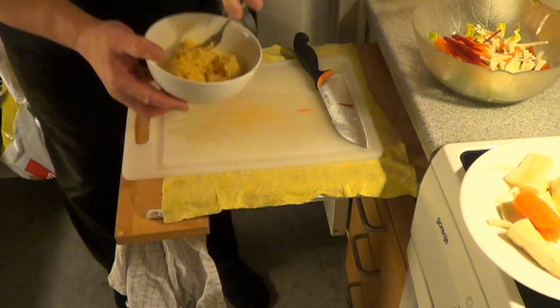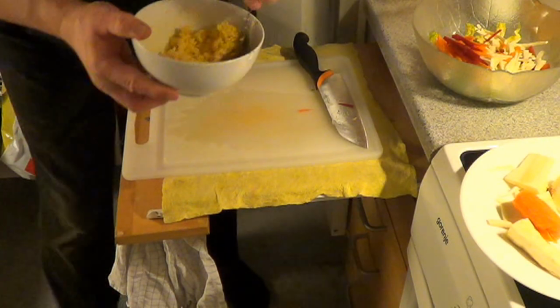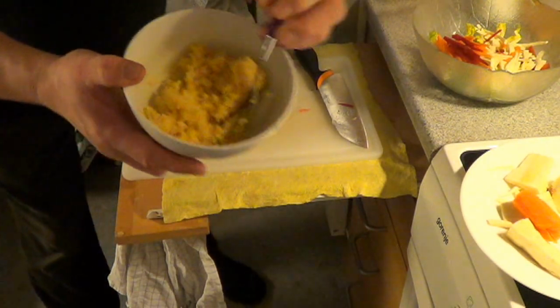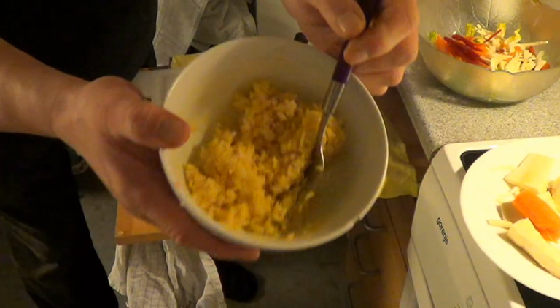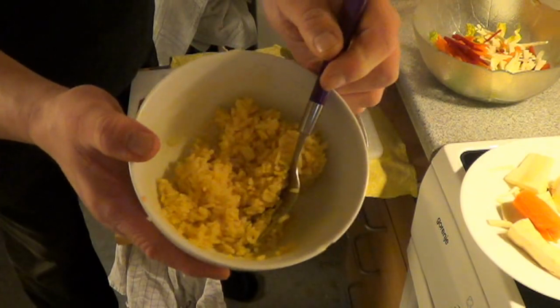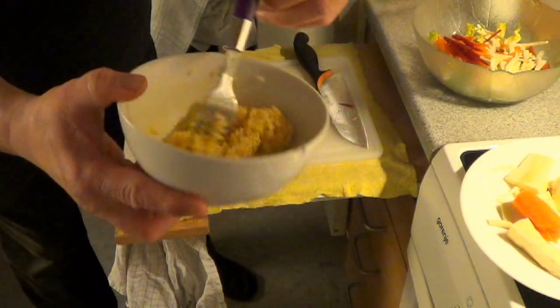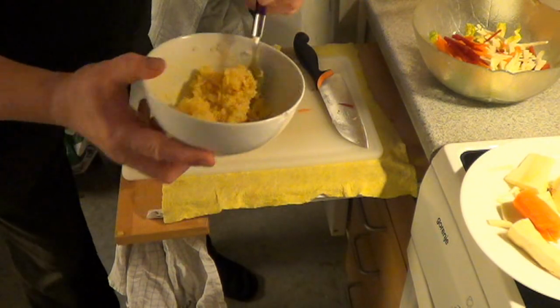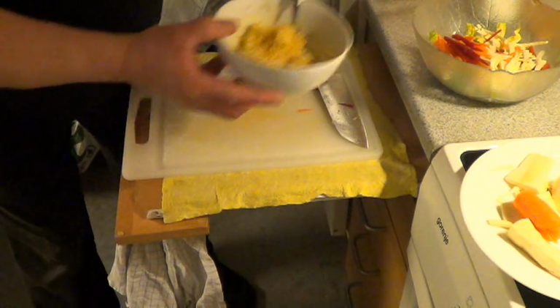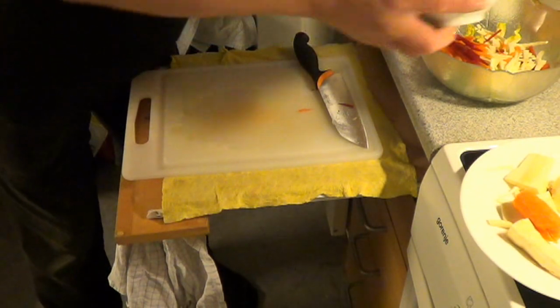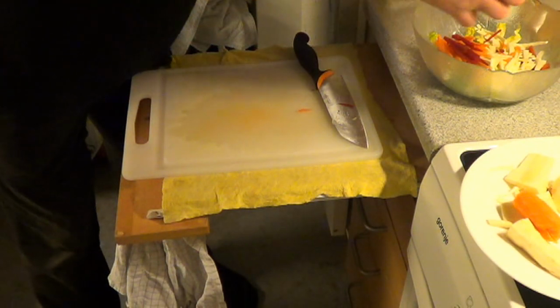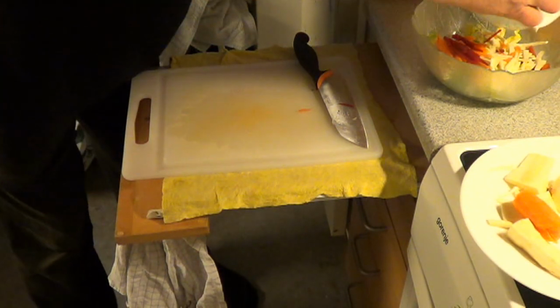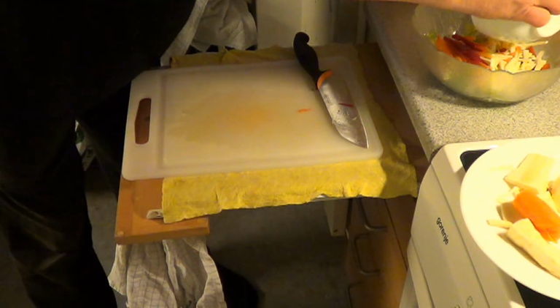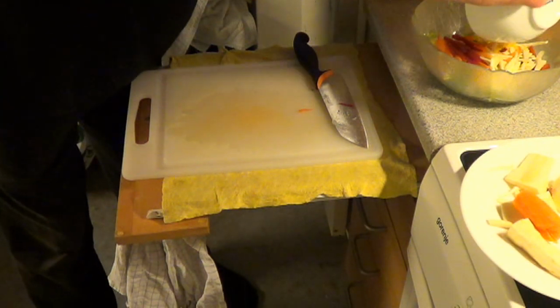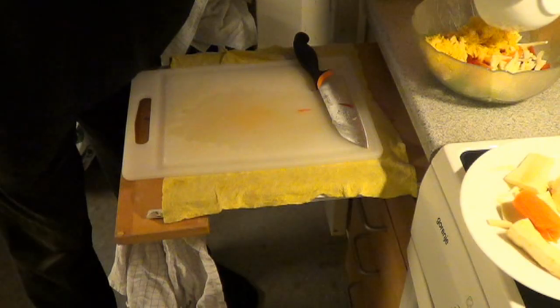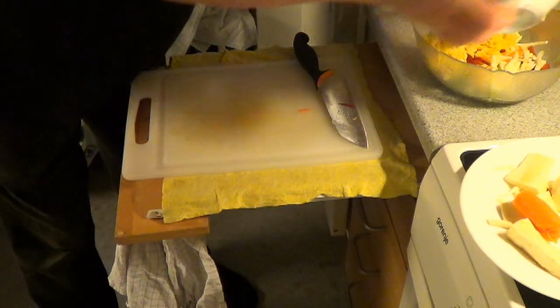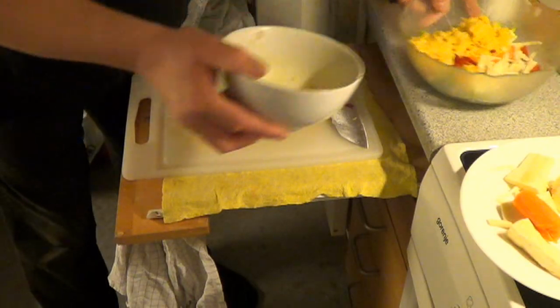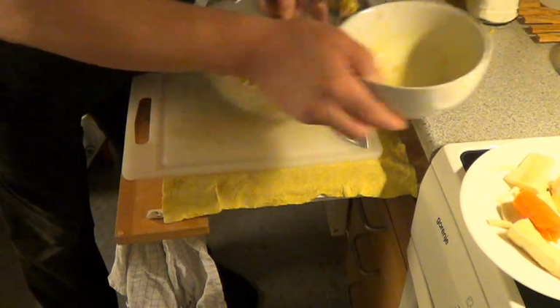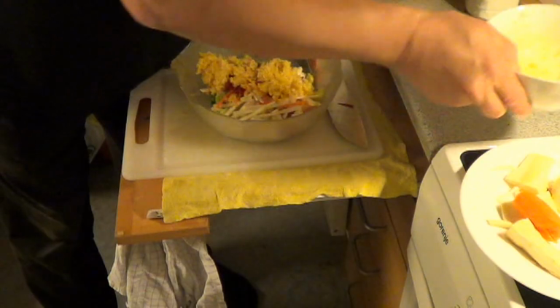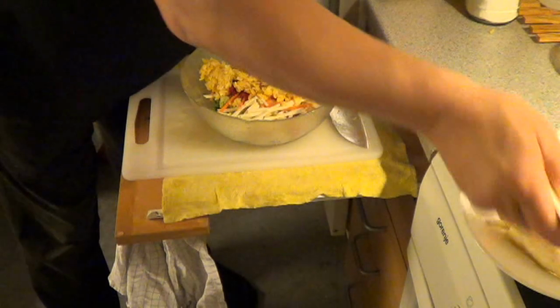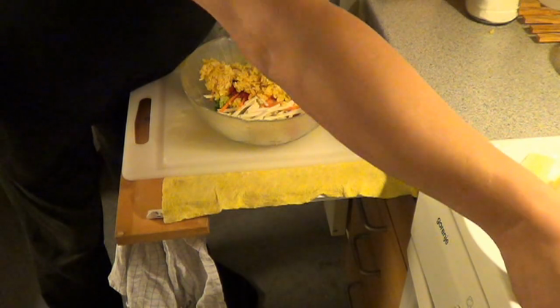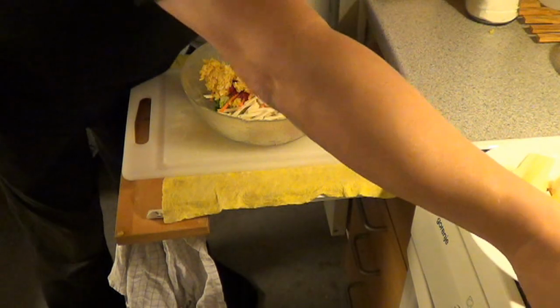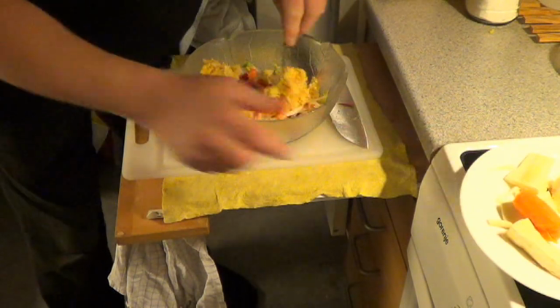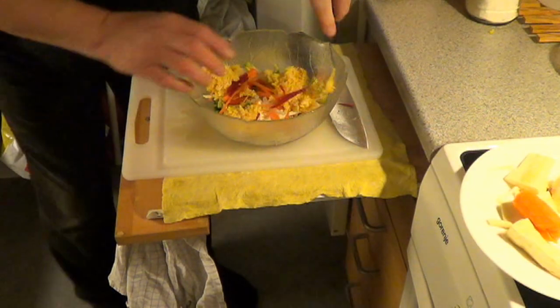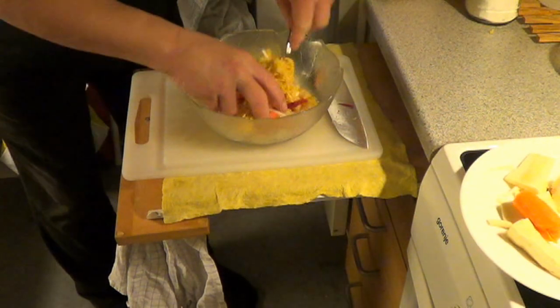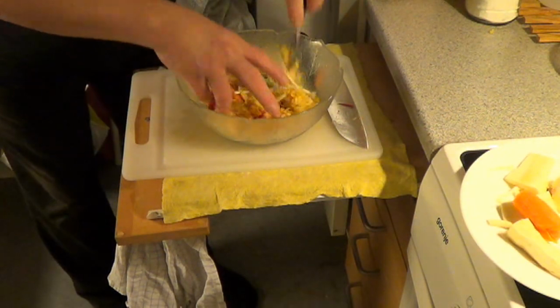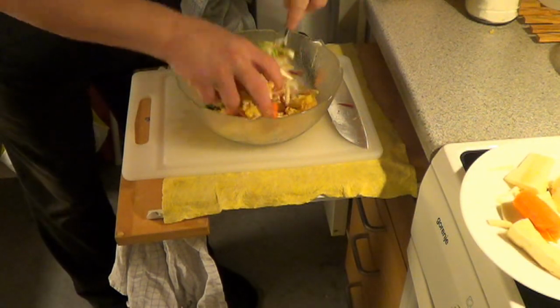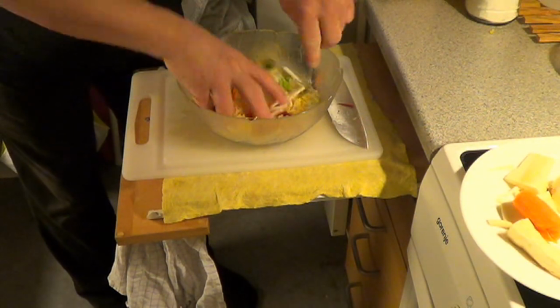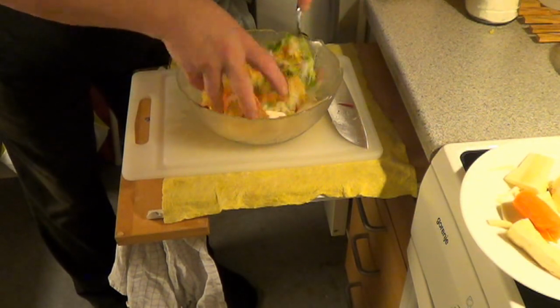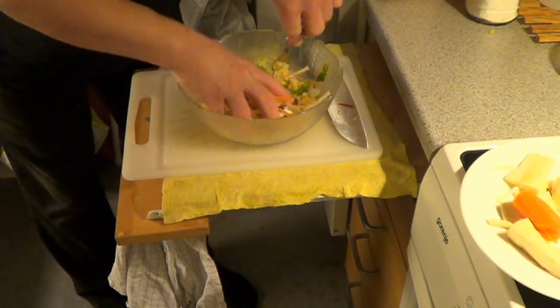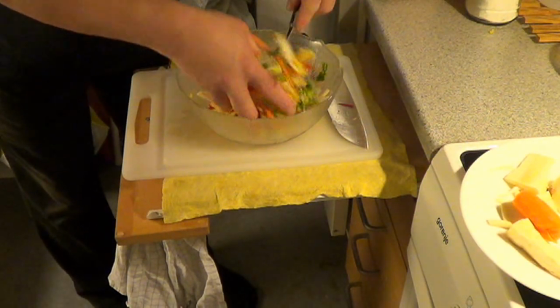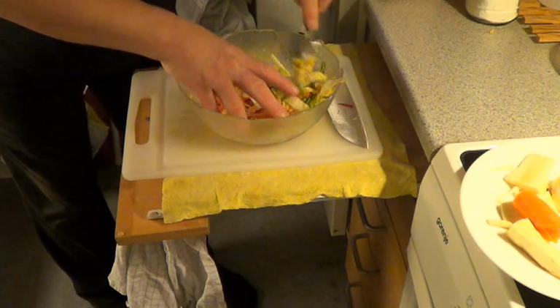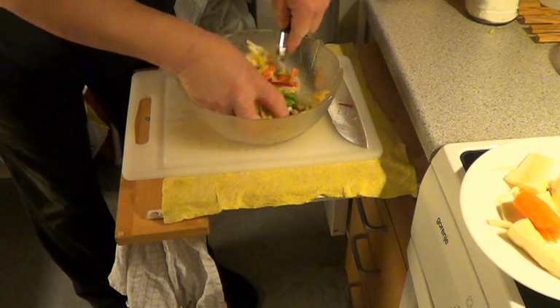Look at this! This we just add into the salad and just mix a little what we have here.